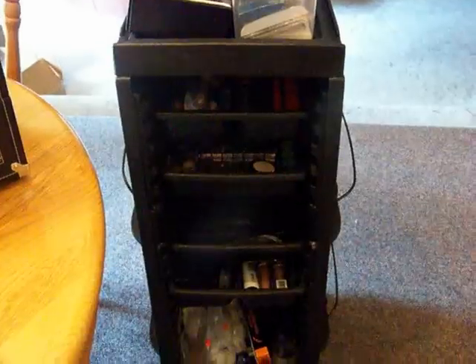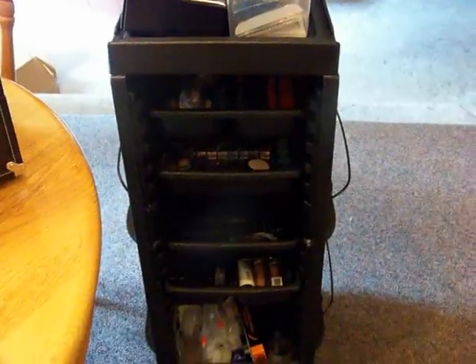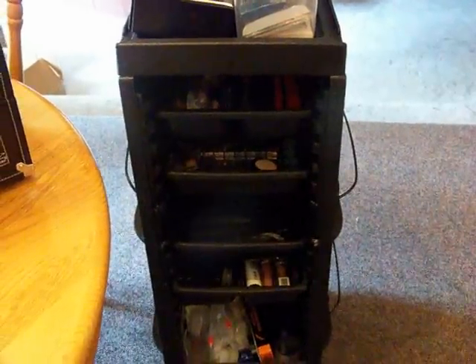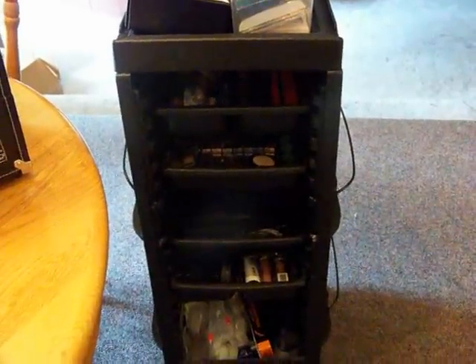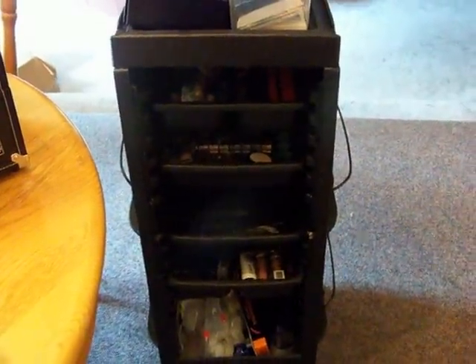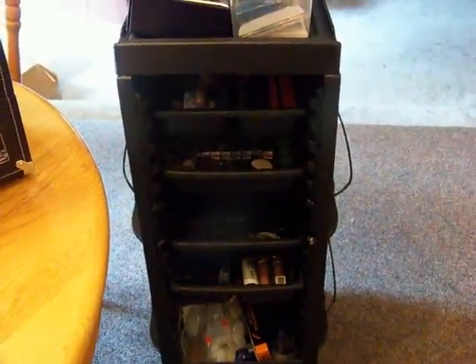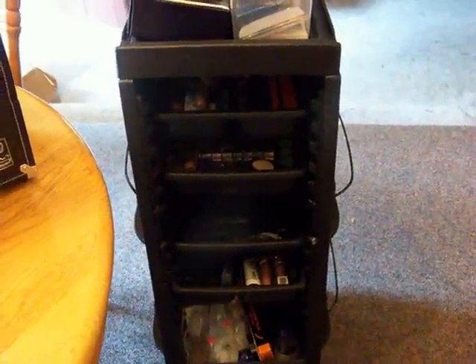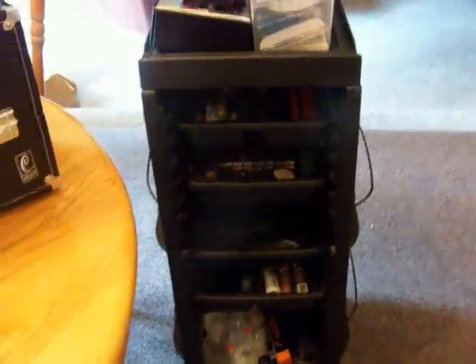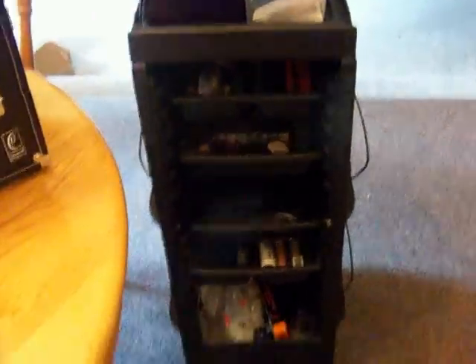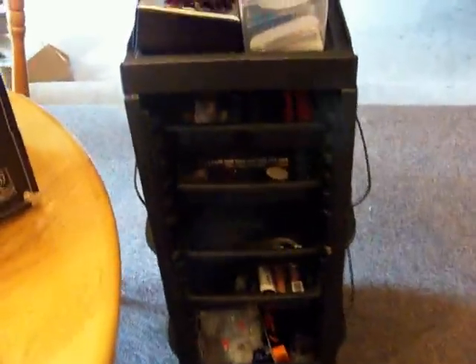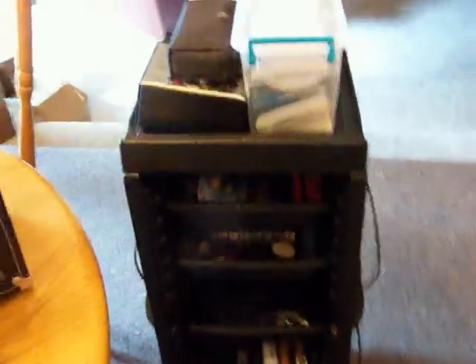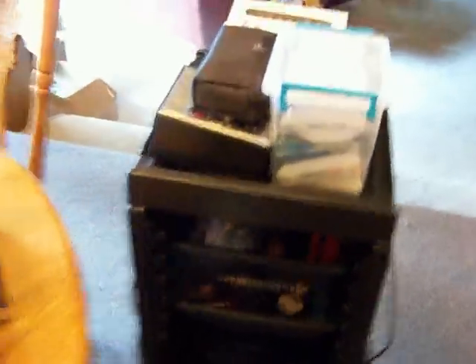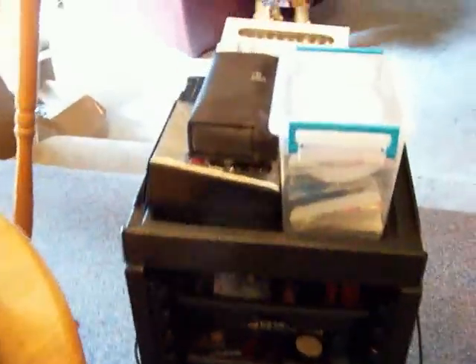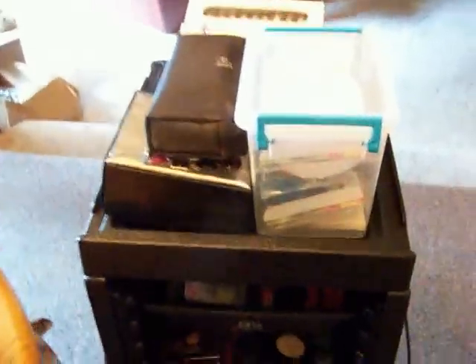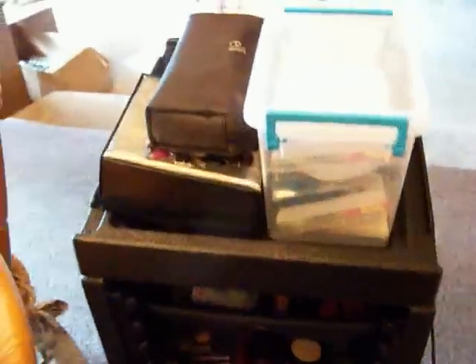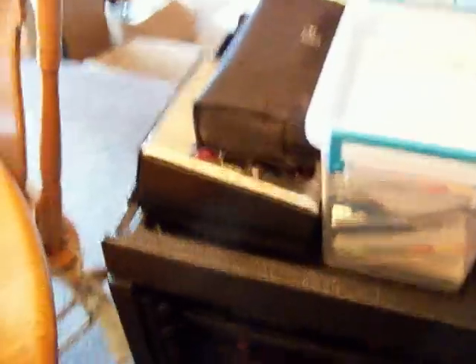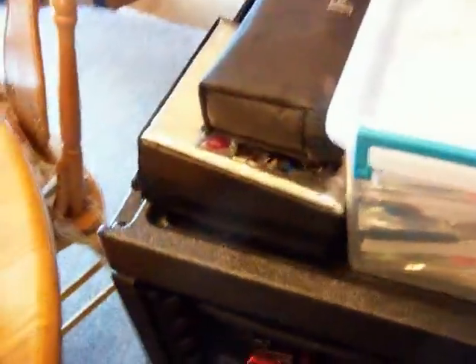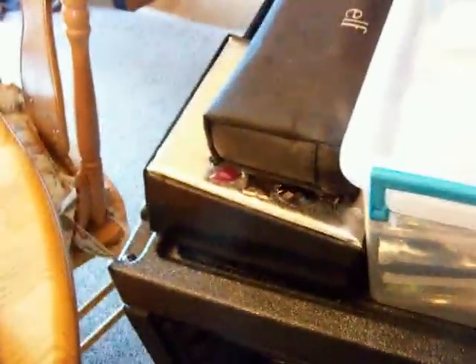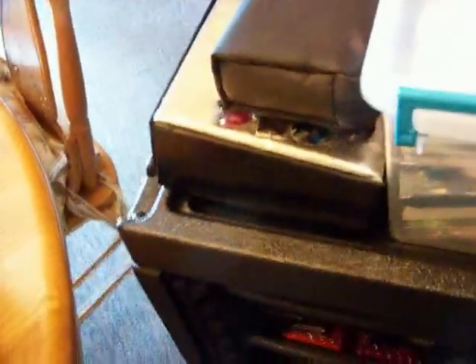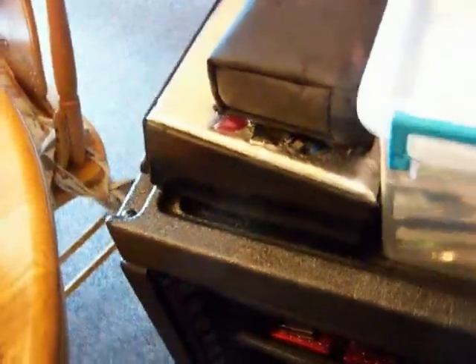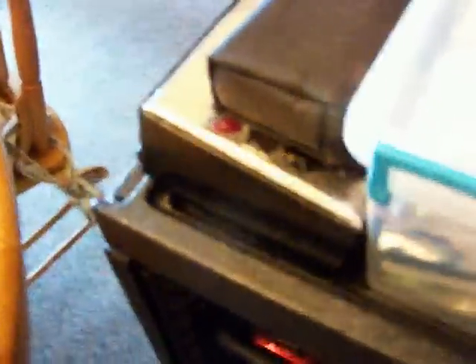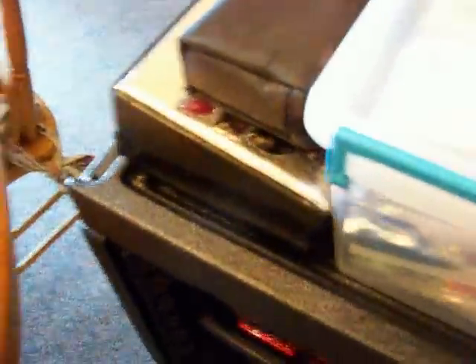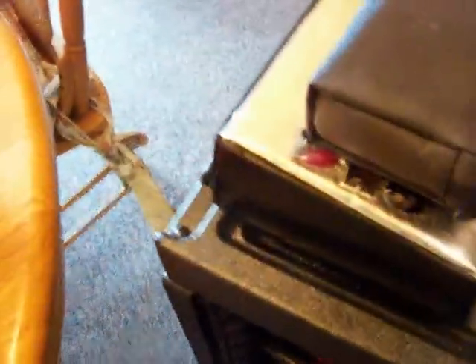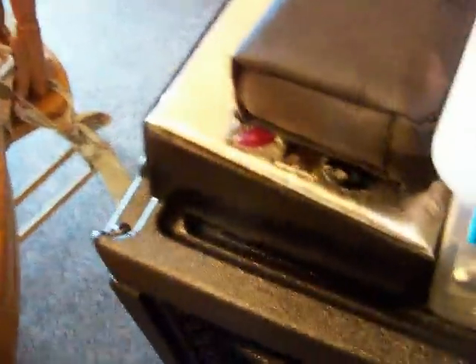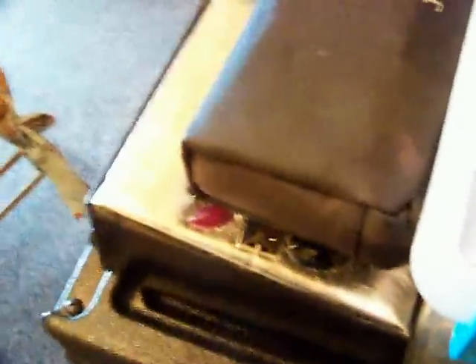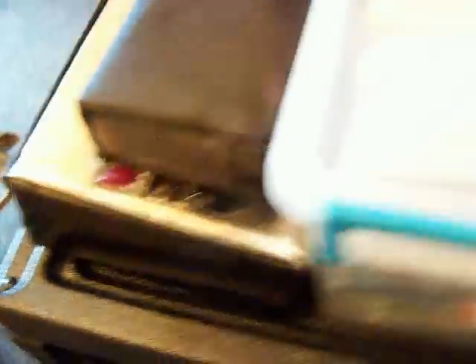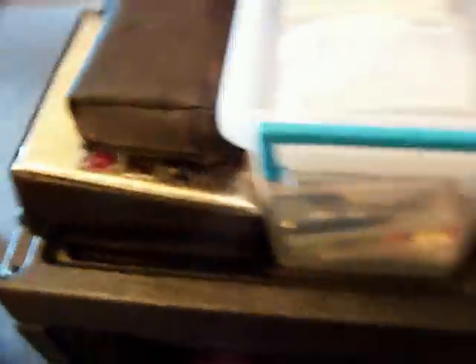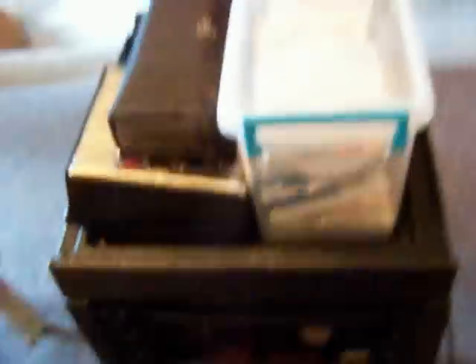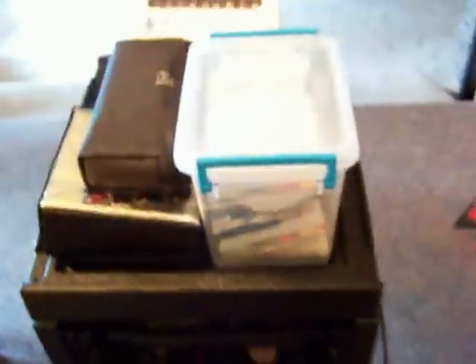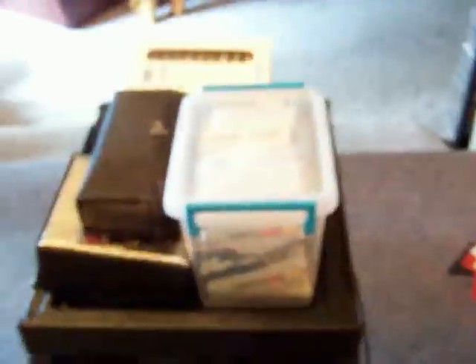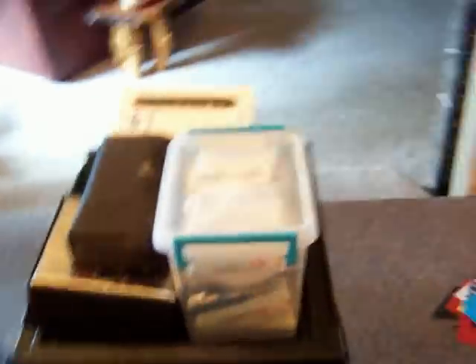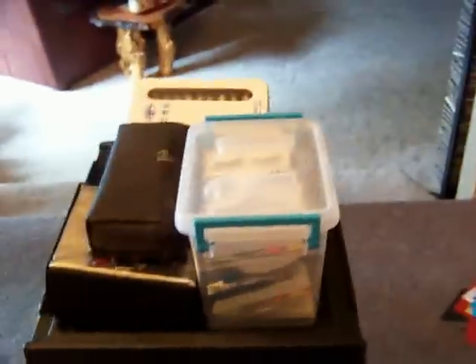Hey everyone, it's Joan again, and Sandy, also known as Thelmalu475, requested a little tour of my kit.